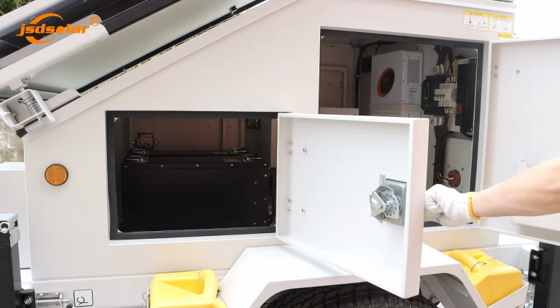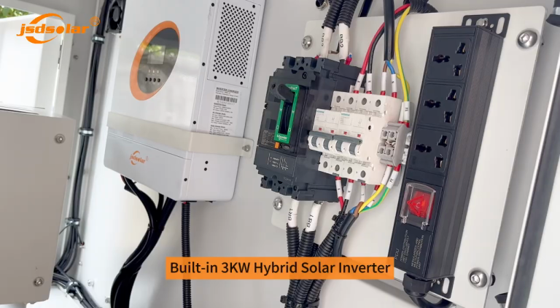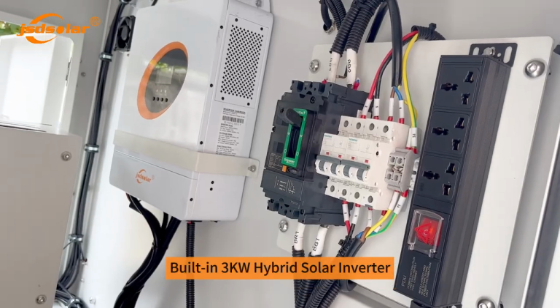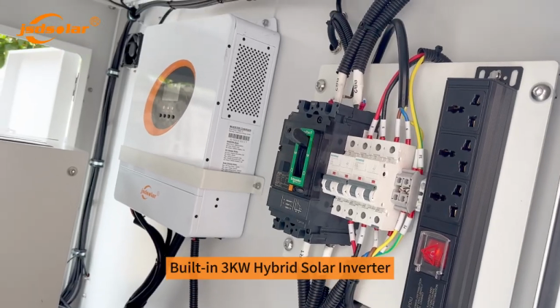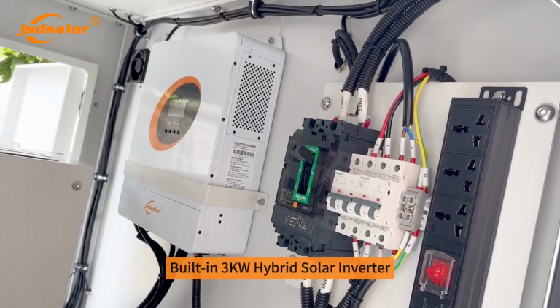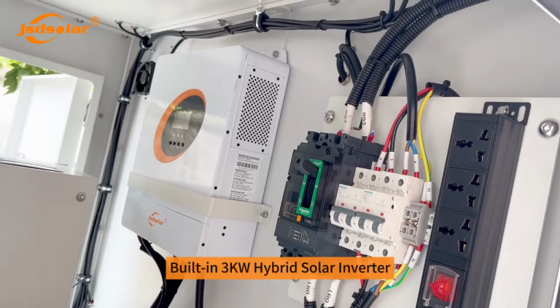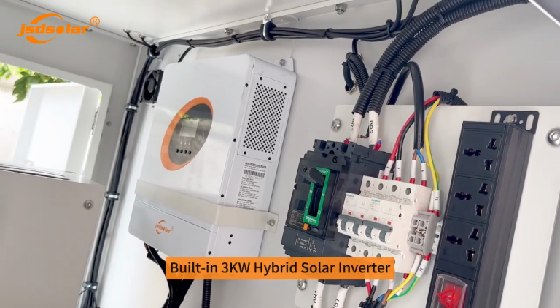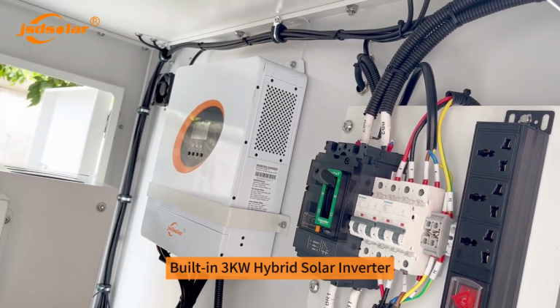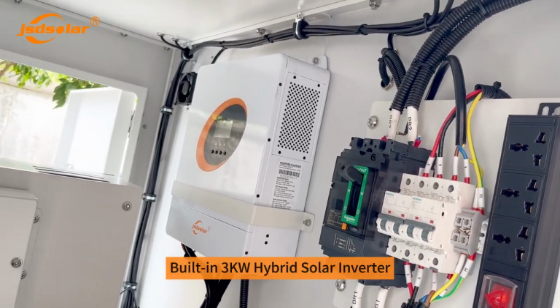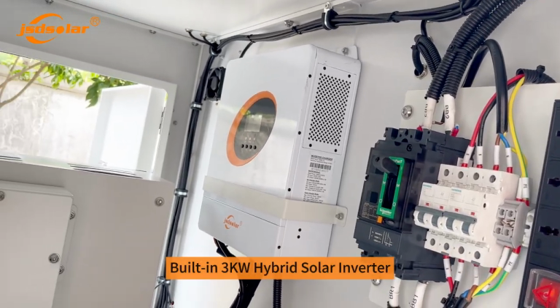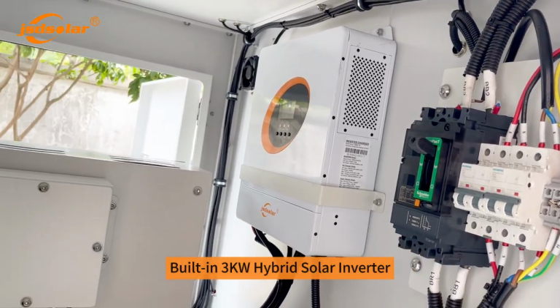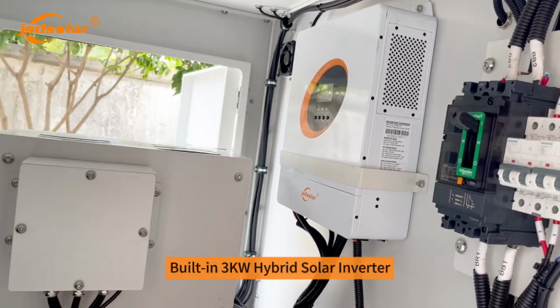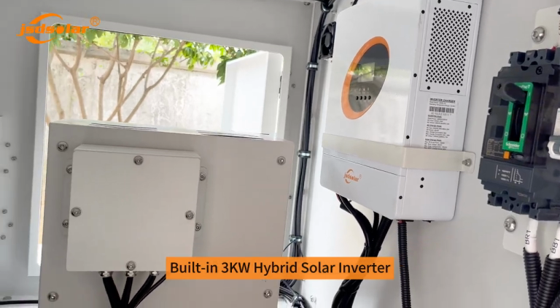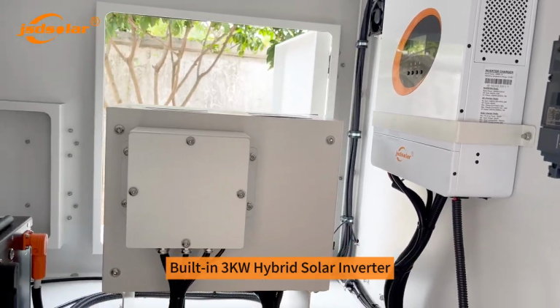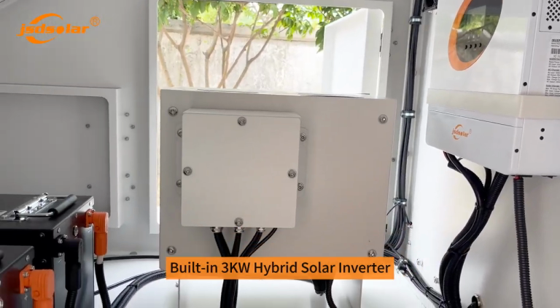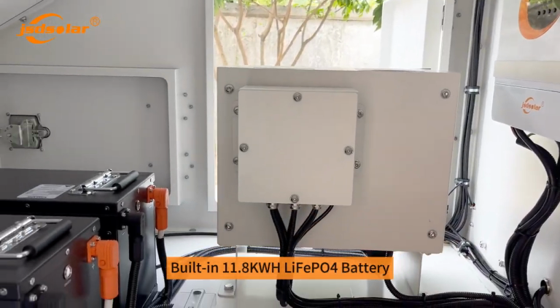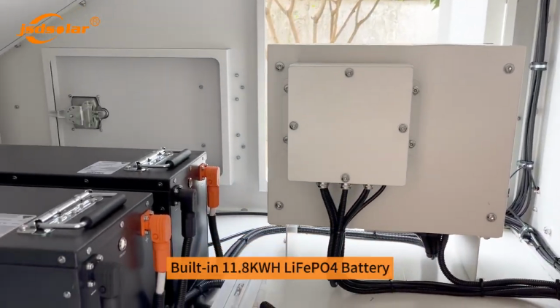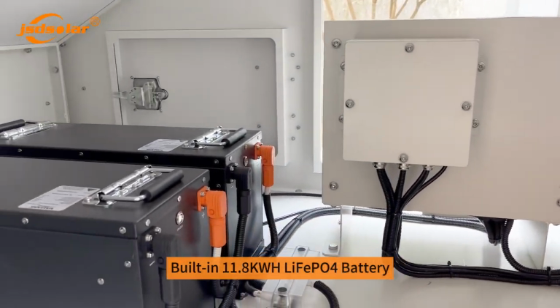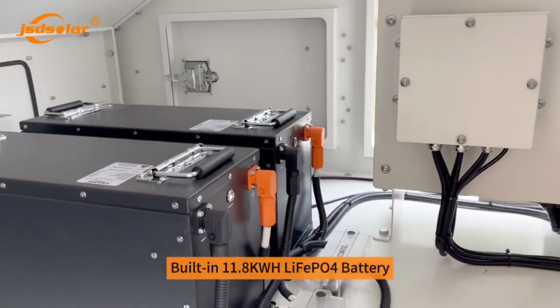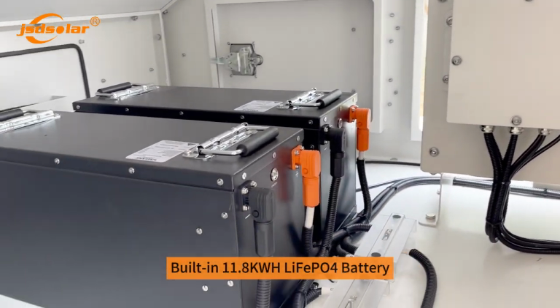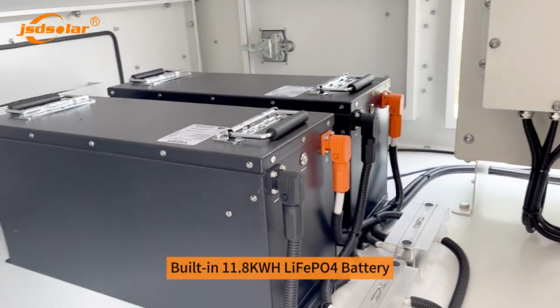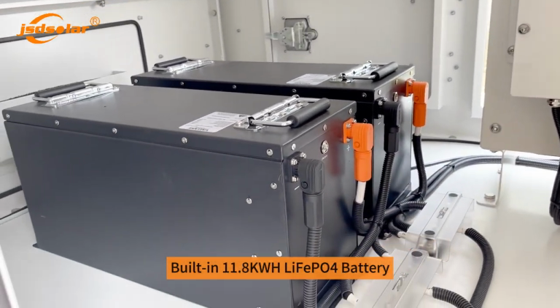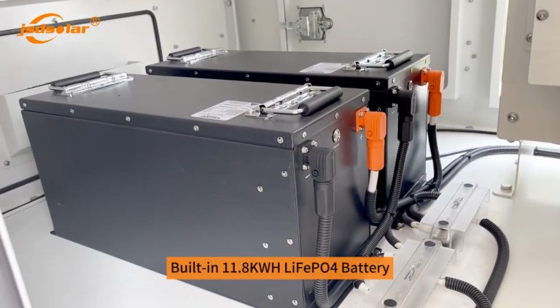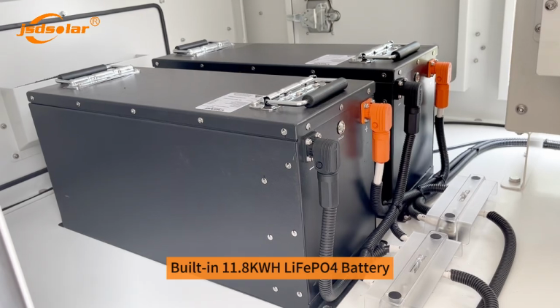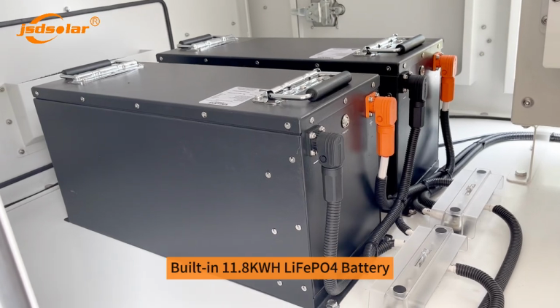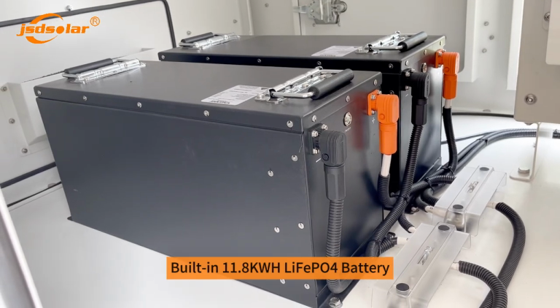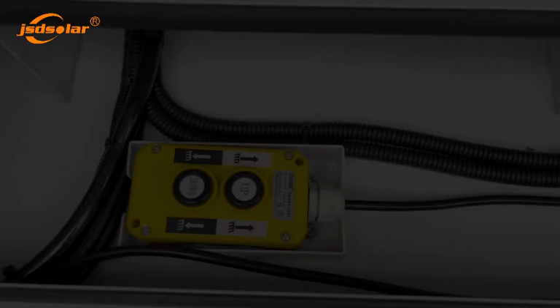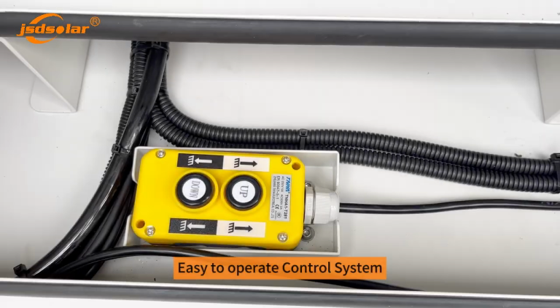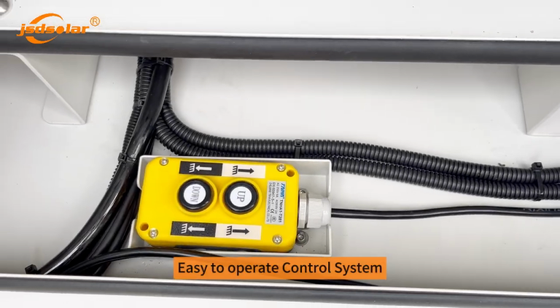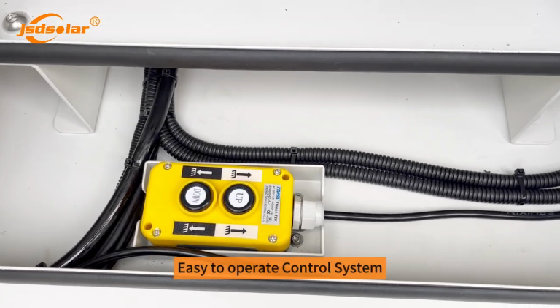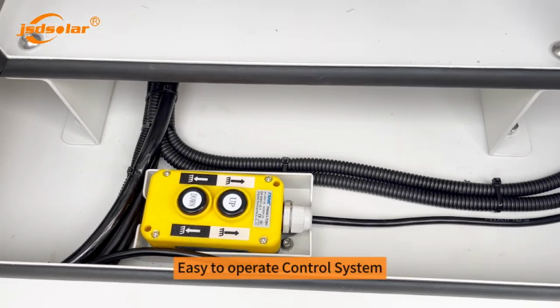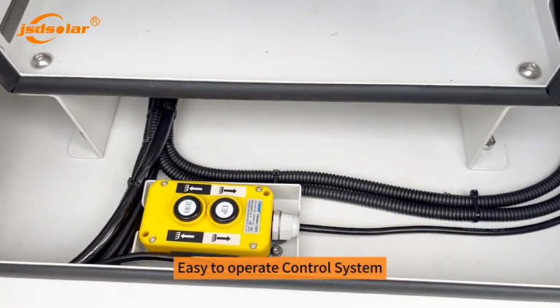Built-in 3KW hybrid solar inverter. Built-in 11.8KWH LiFePO4 battery. Easy to operate control system.